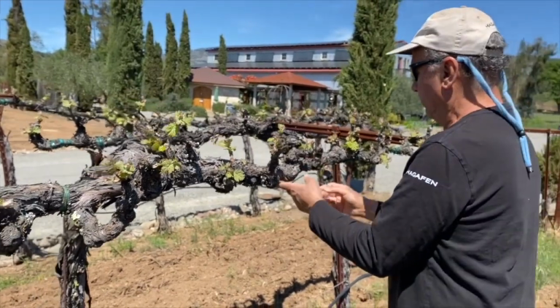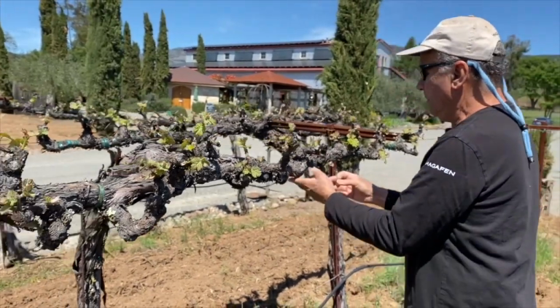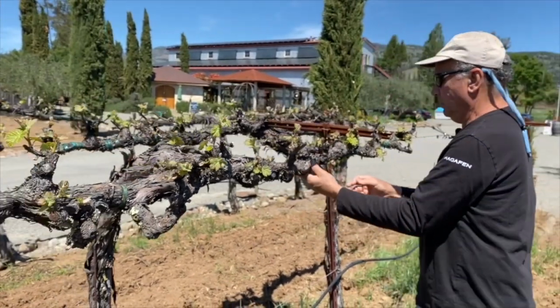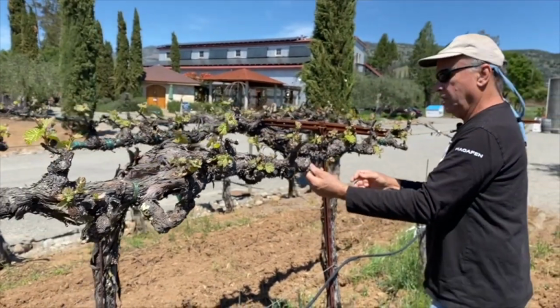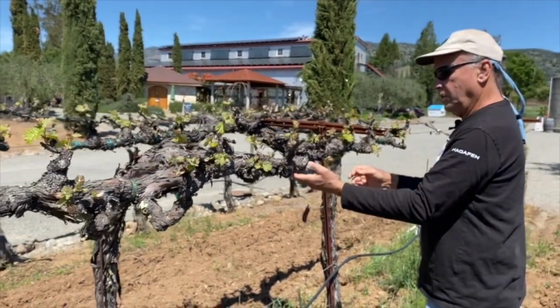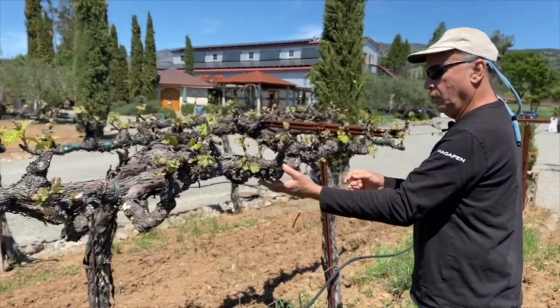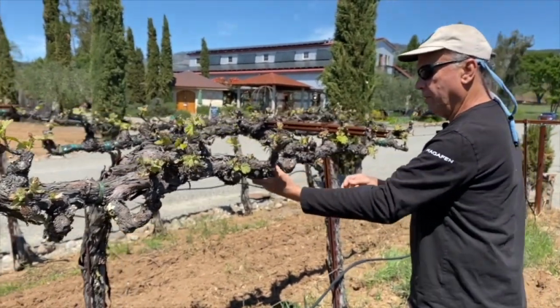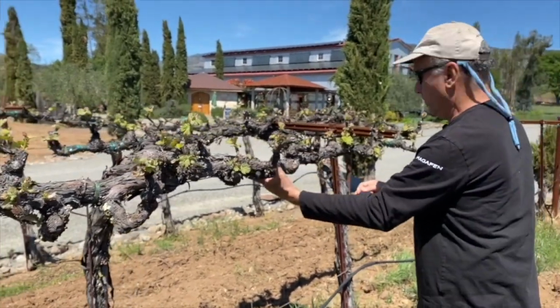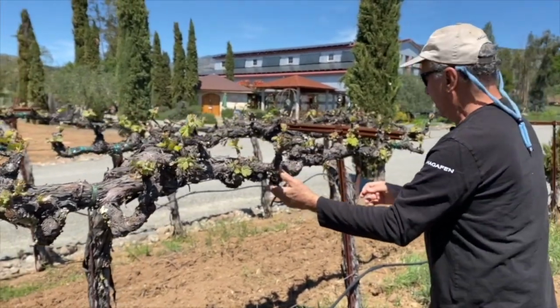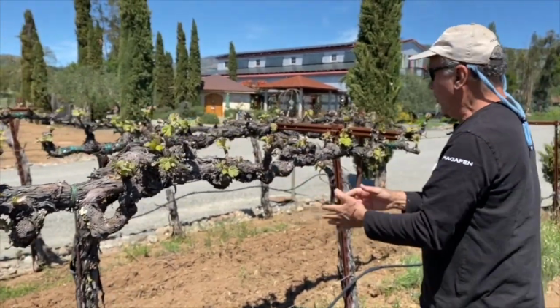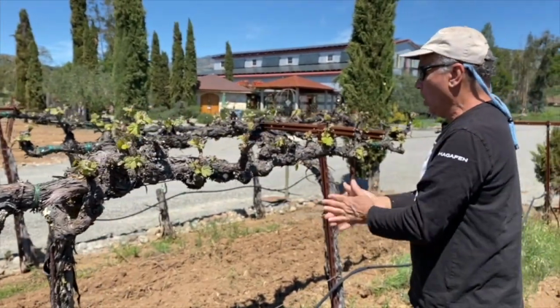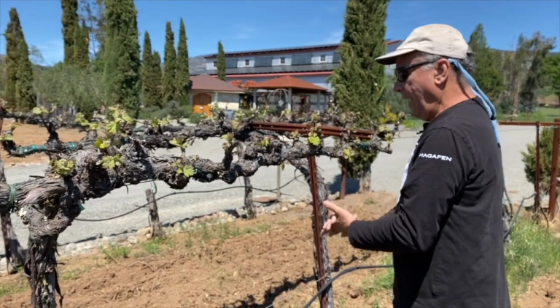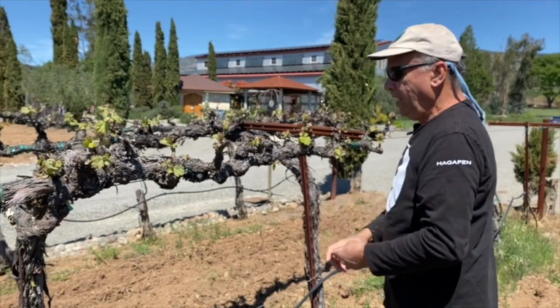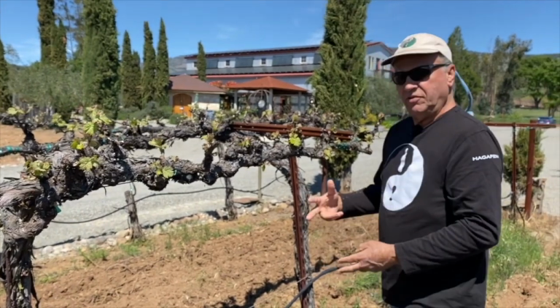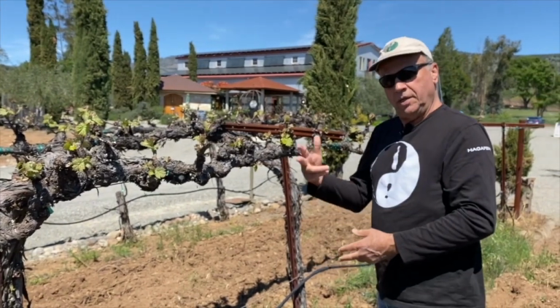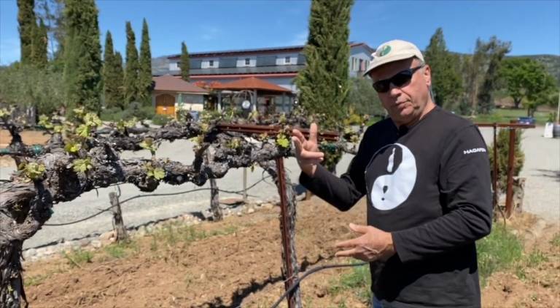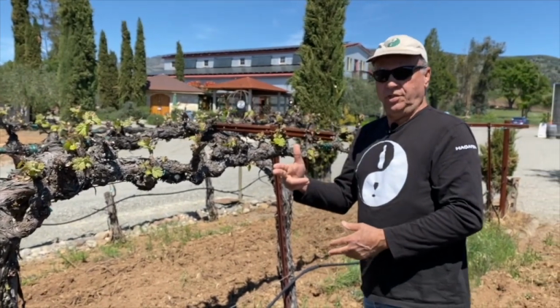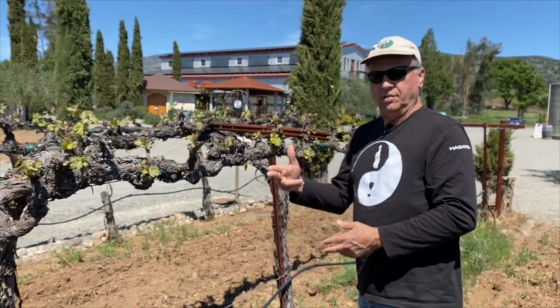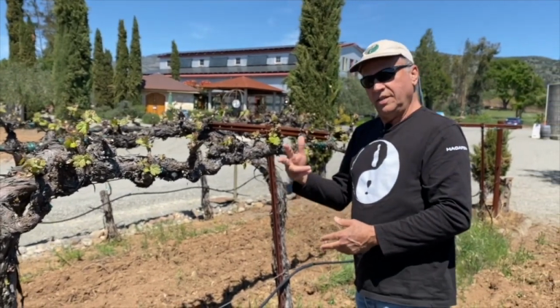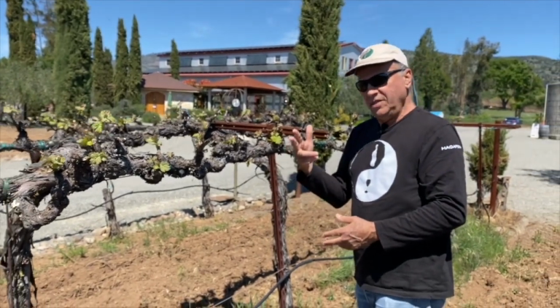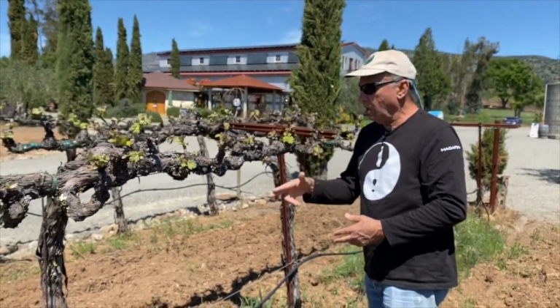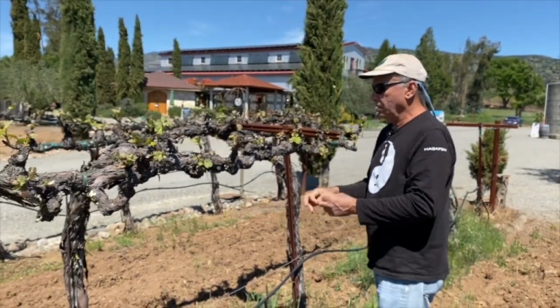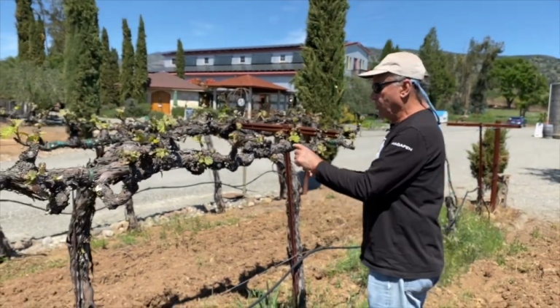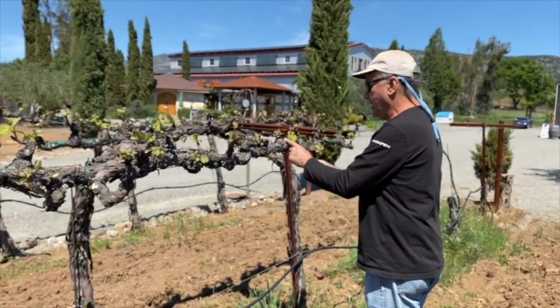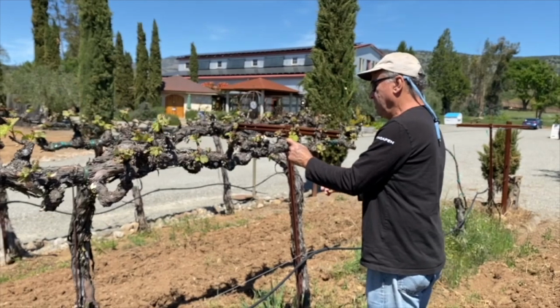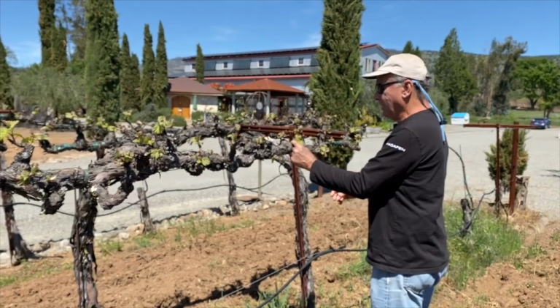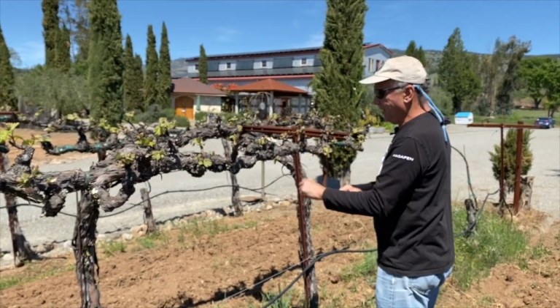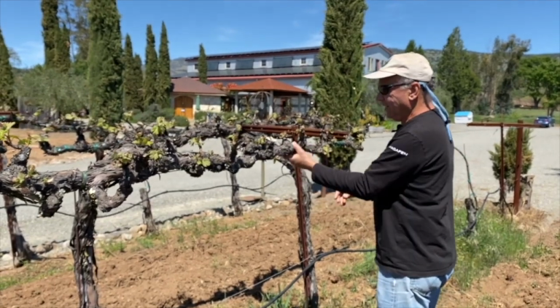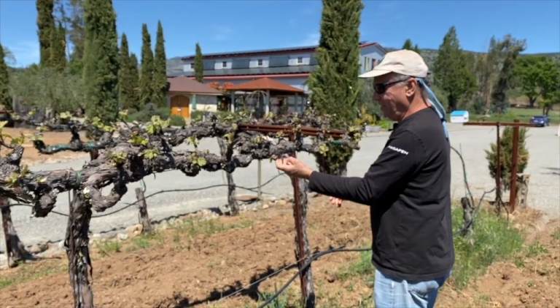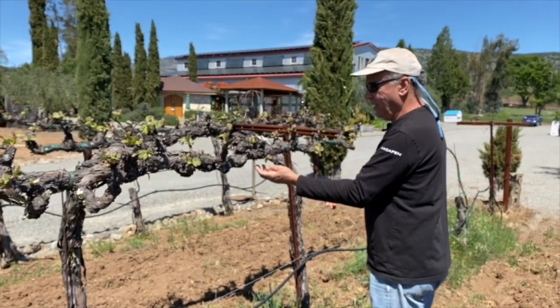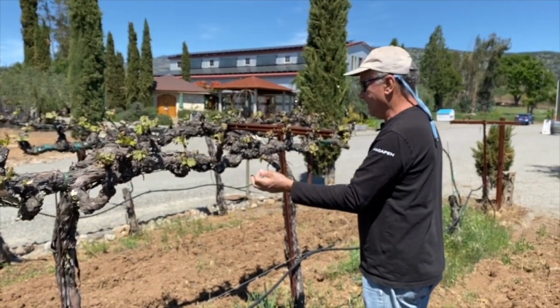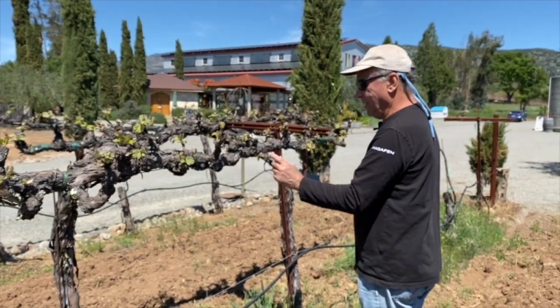If I wait even longer than that, I'll have to come in here with the pruning shears to do it — and that takes even longer. So doing it now is this classic: a stitch in time saves nine.